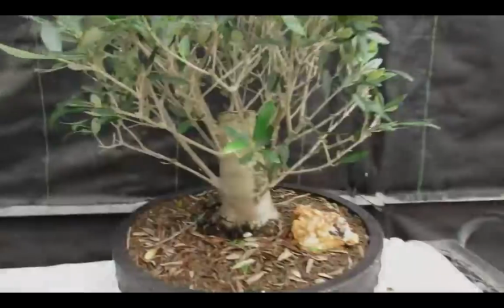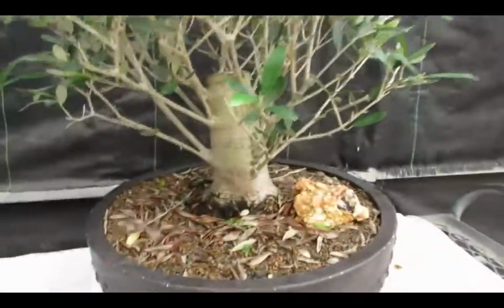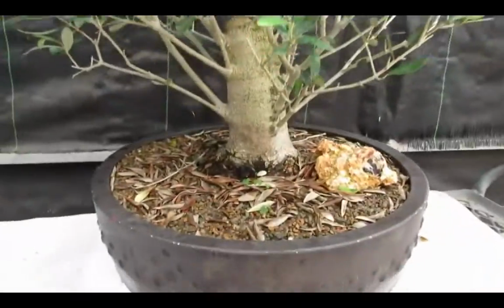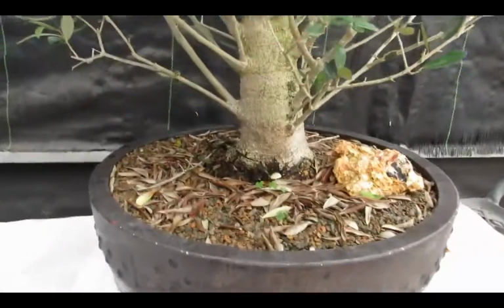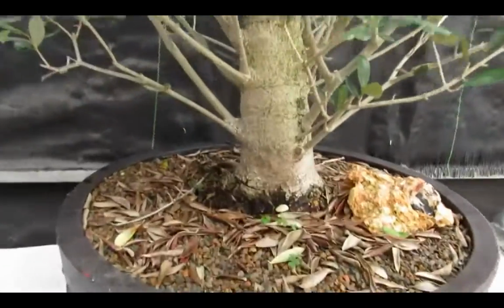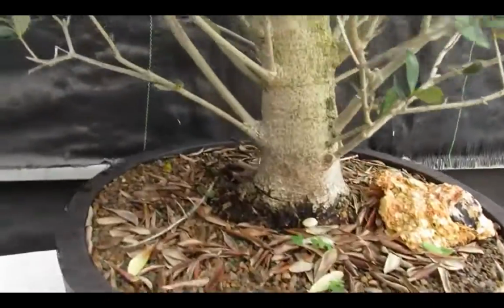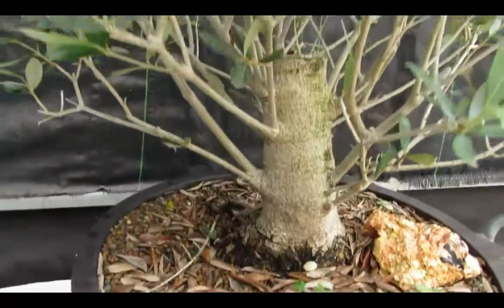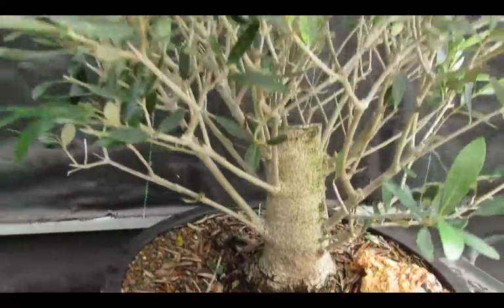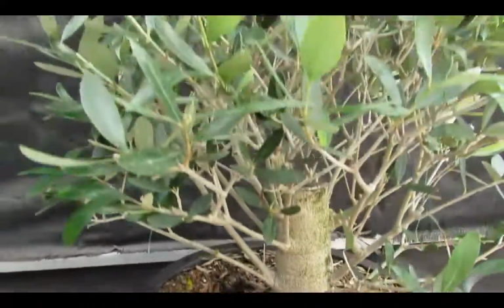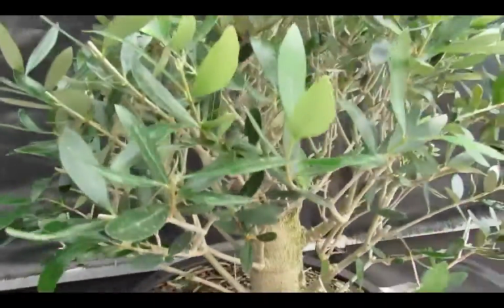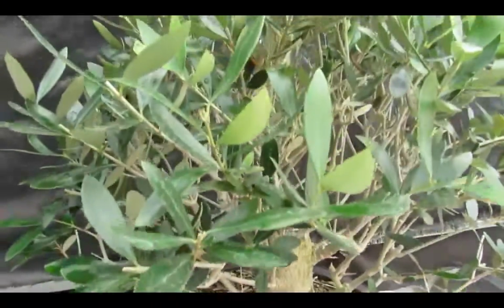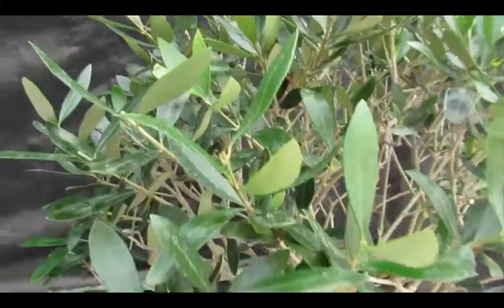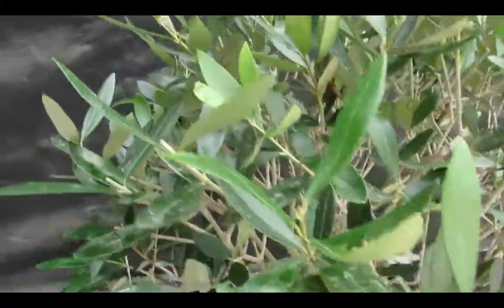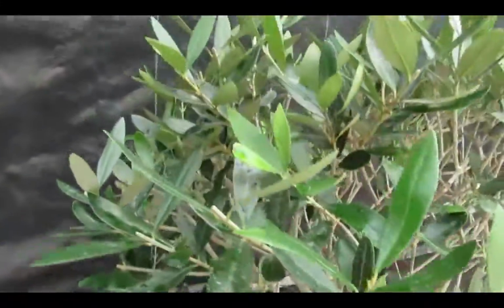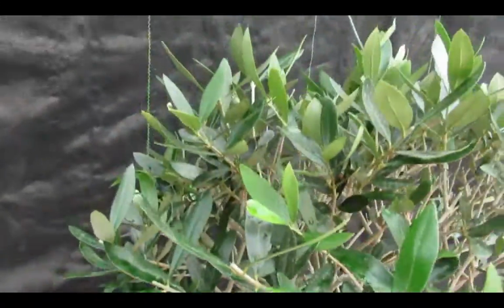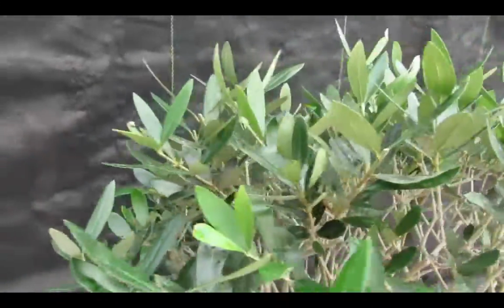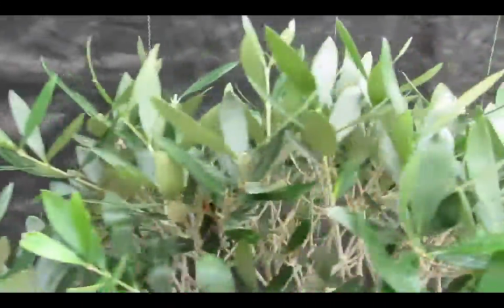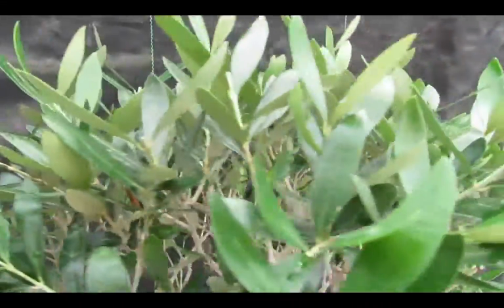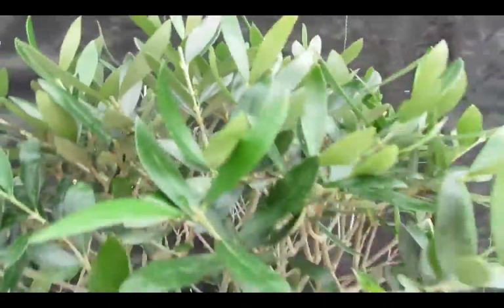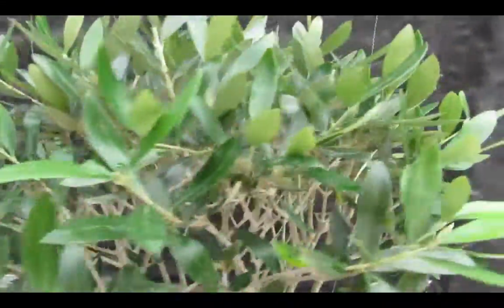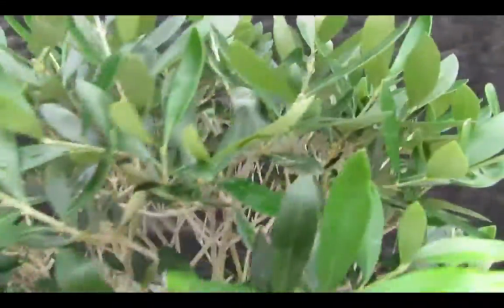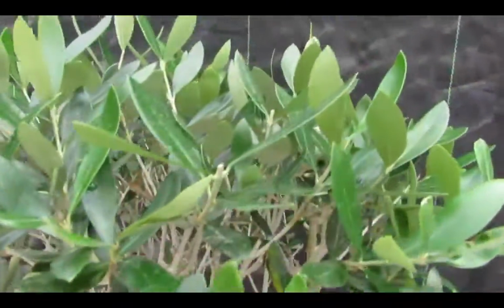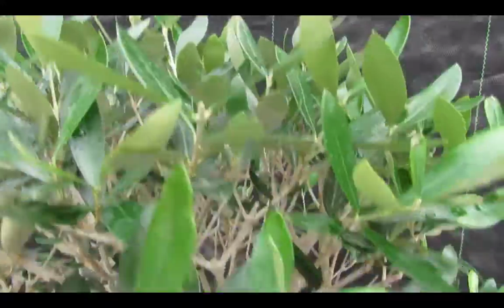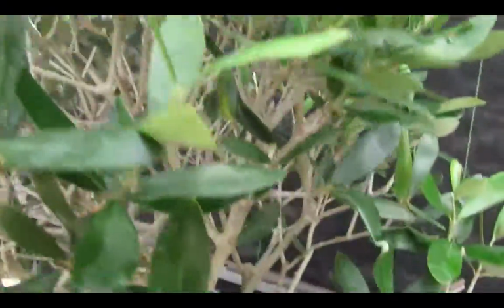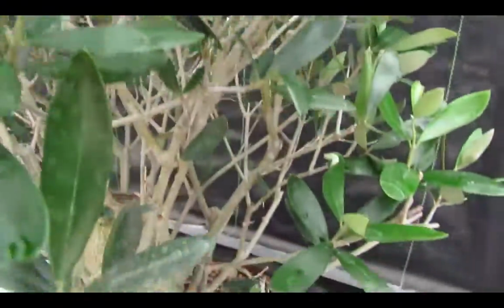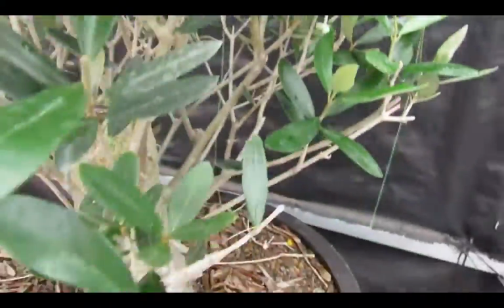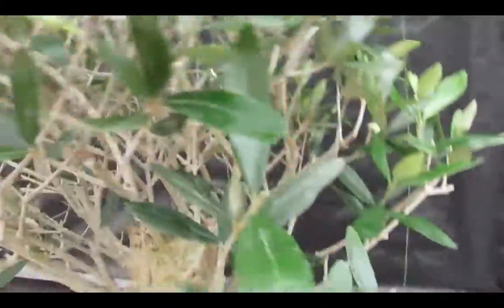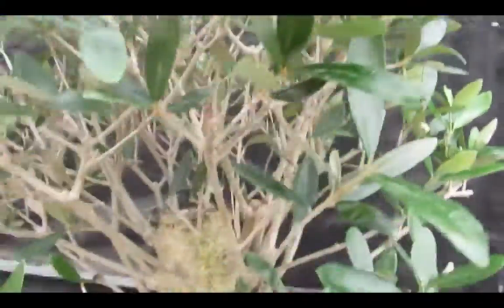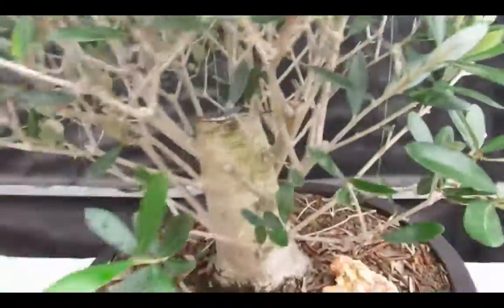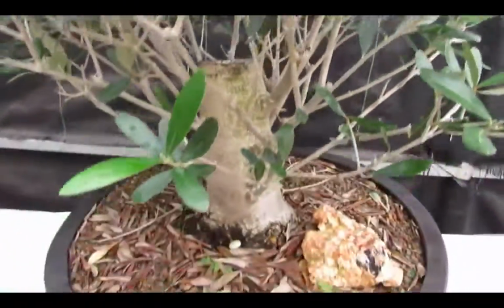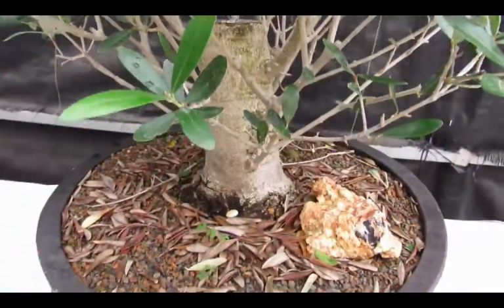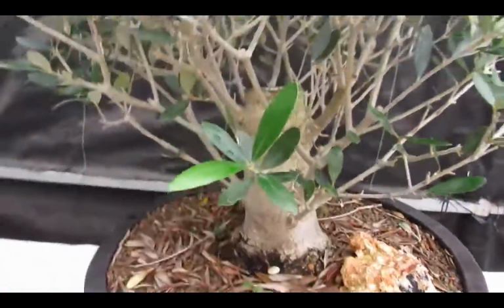We have here a beautifully rescued European olive bonsai tree. This will make real olives — little Europa, little olive tree — that you can cure yourself. Real olive flowers that will eventually turn into the real olive fruits.